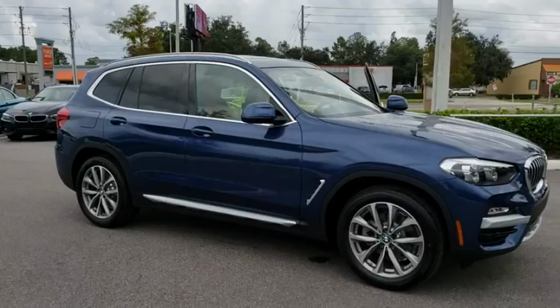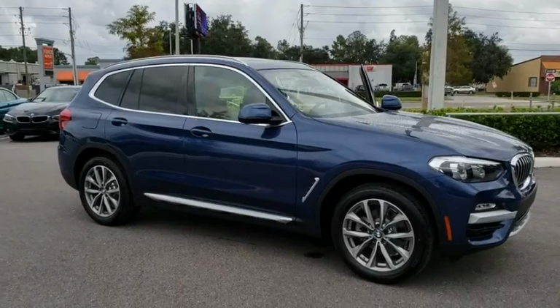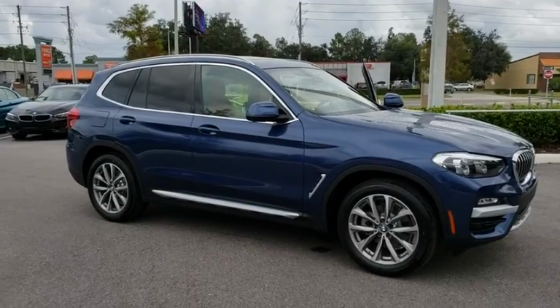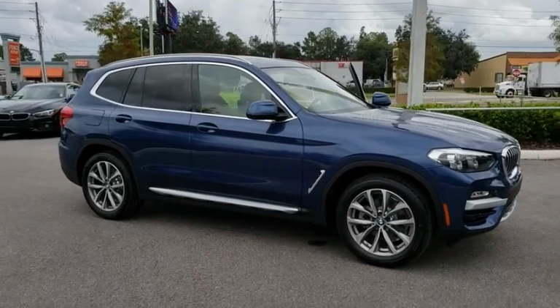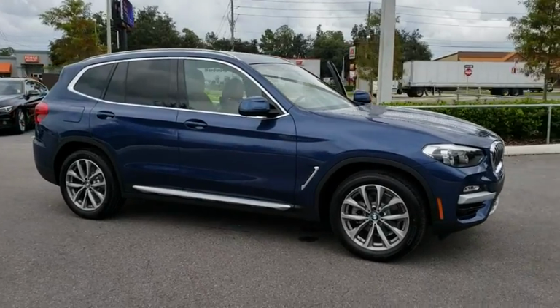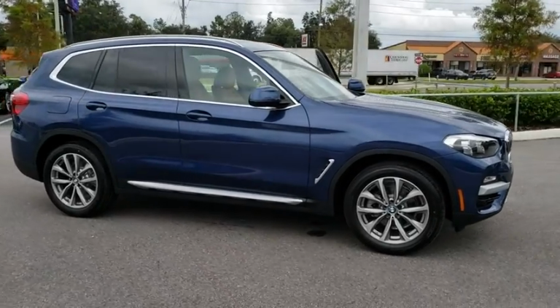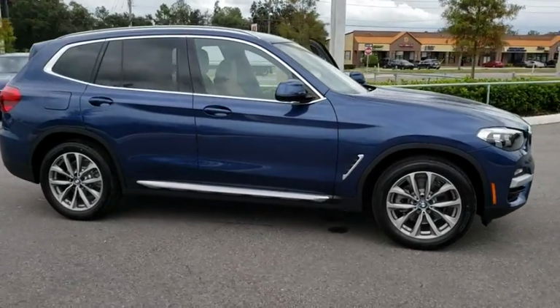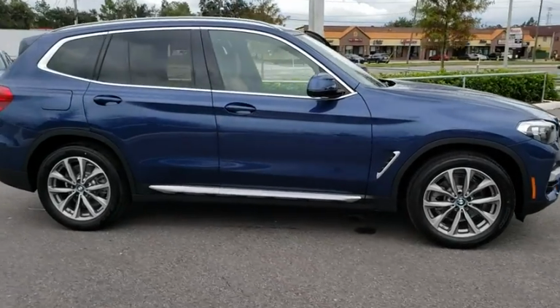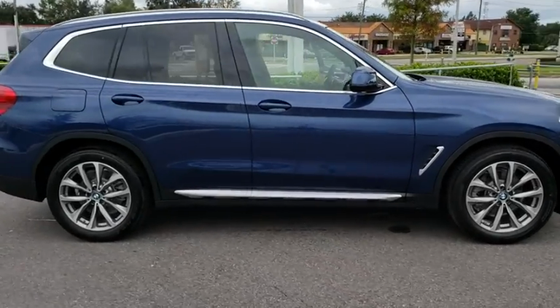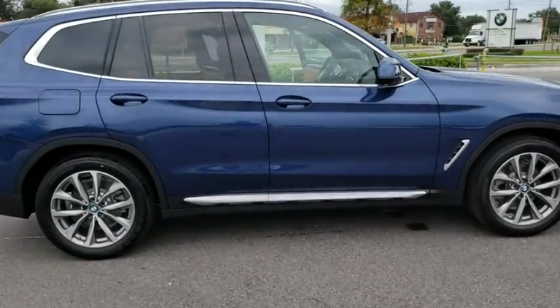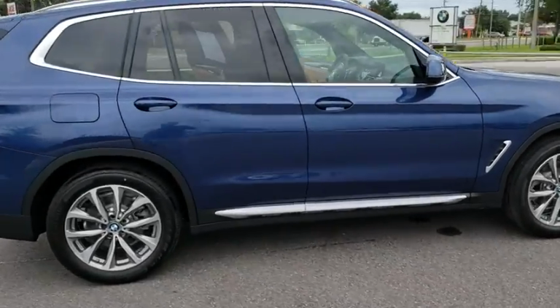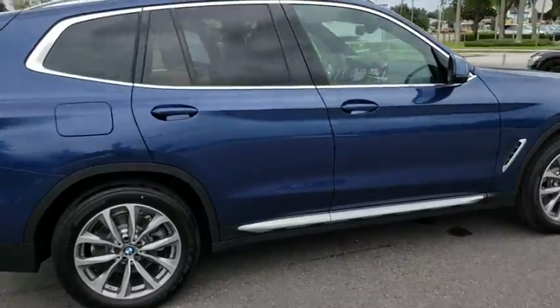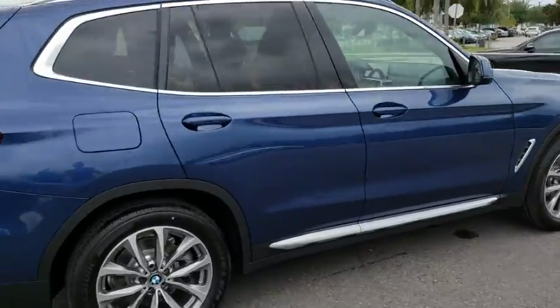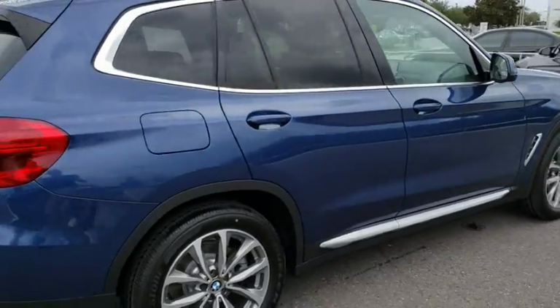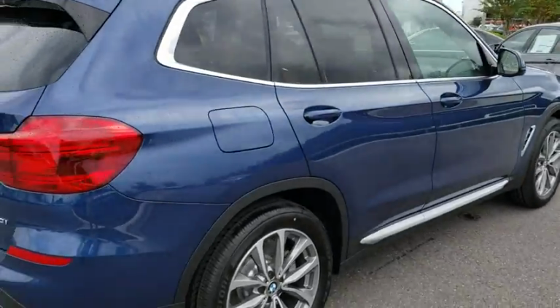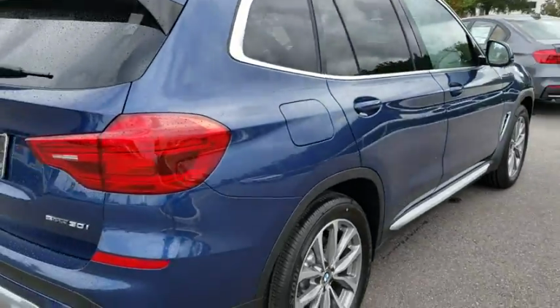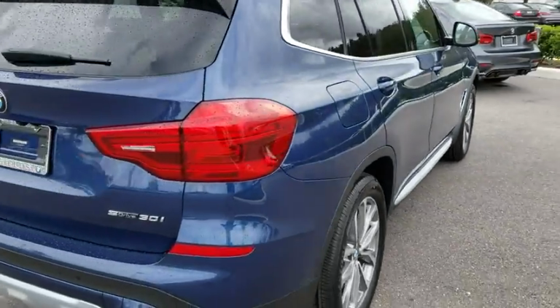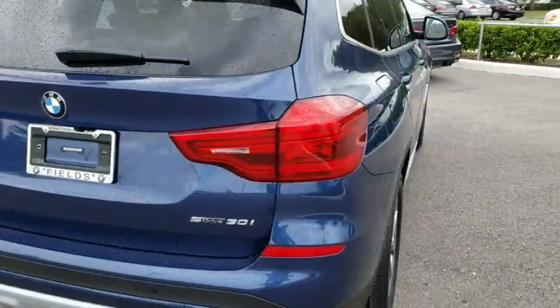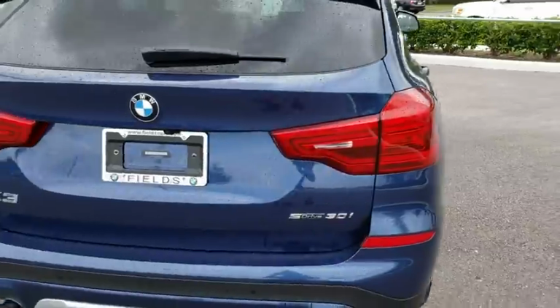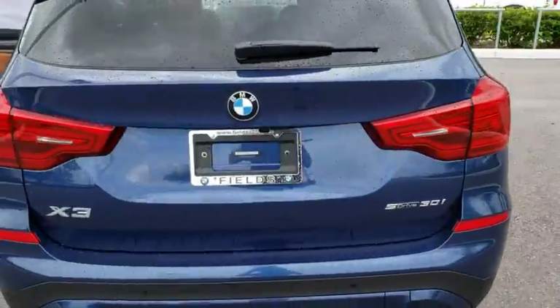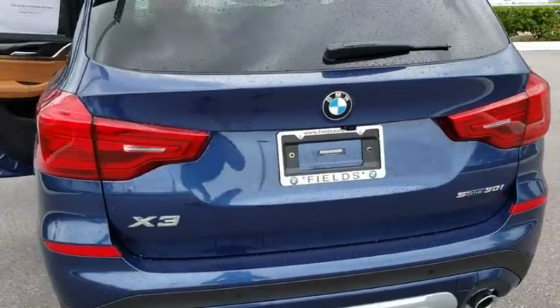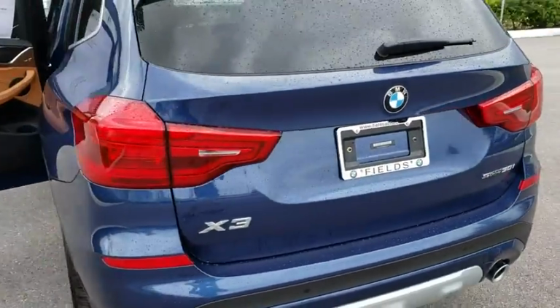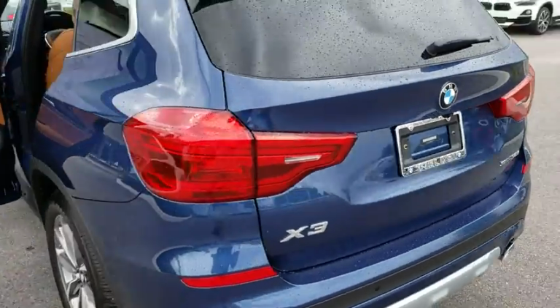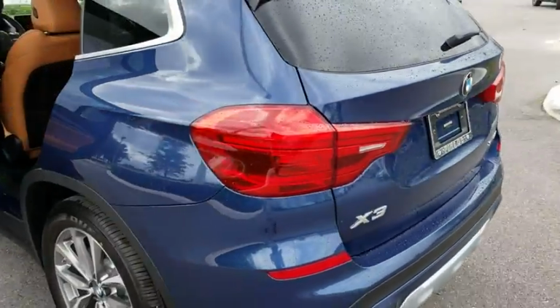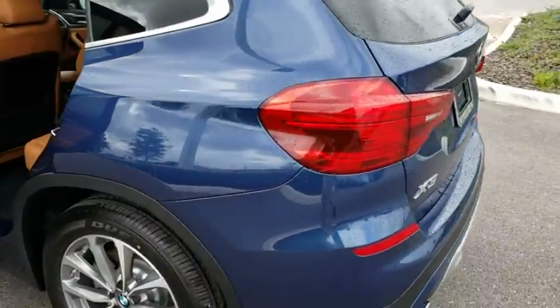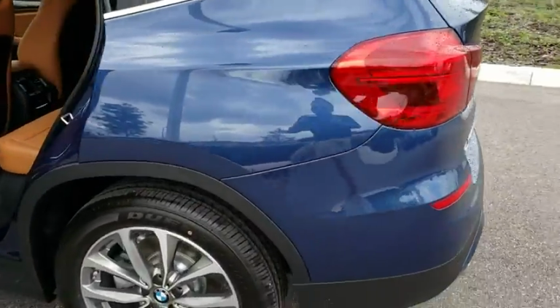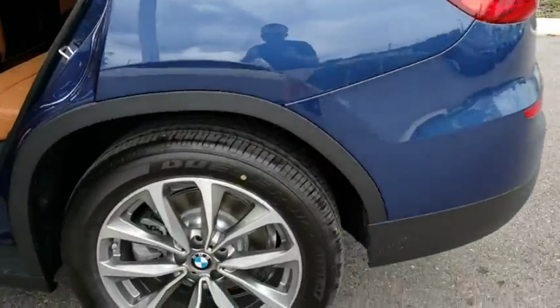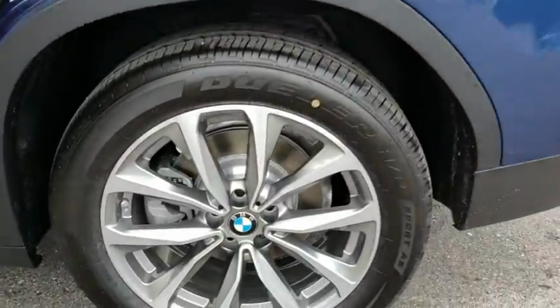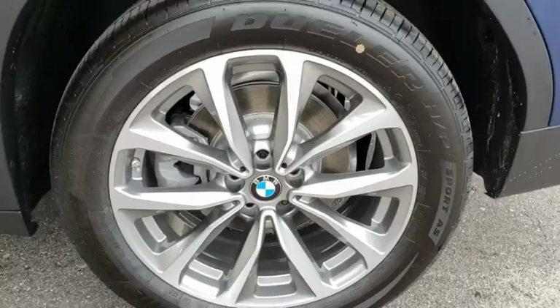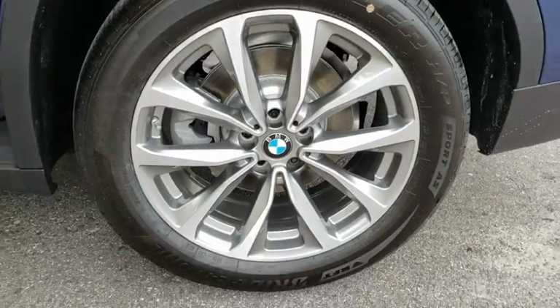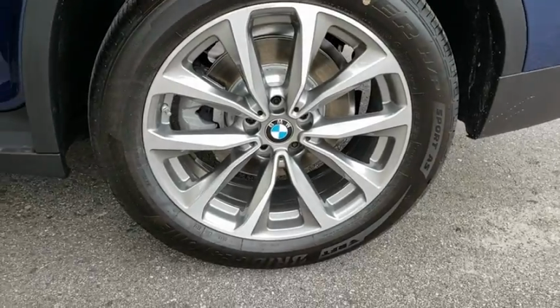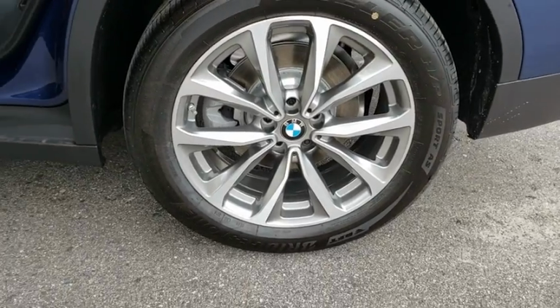2019 BMW X3. BMW X3 builds on the success of the original by developing its core competencies while adding new technology to establish new benchmarks for agility, efficiency, and comfort.